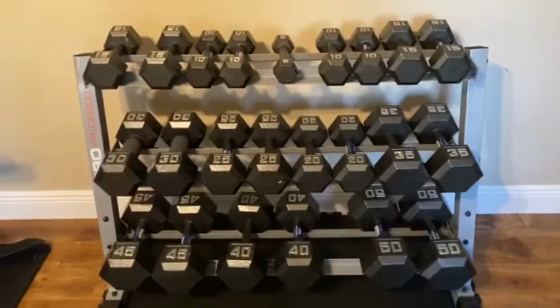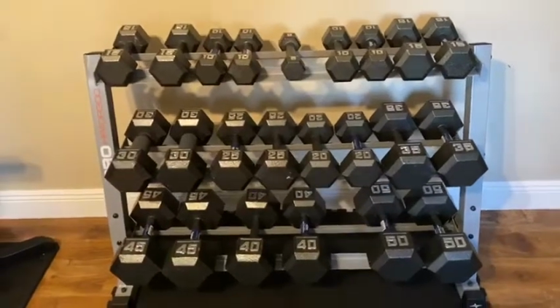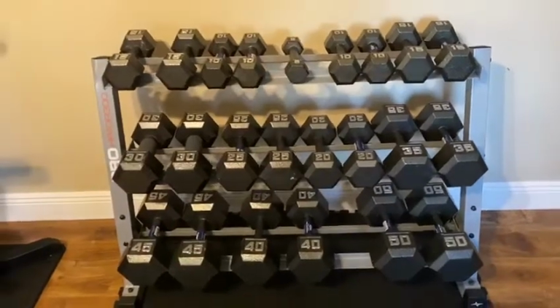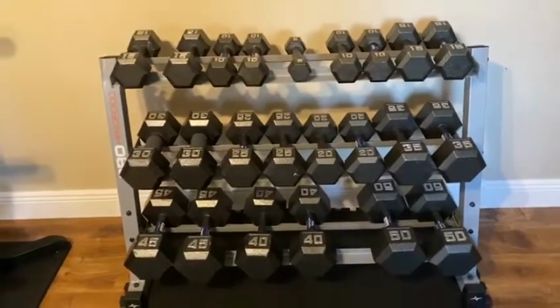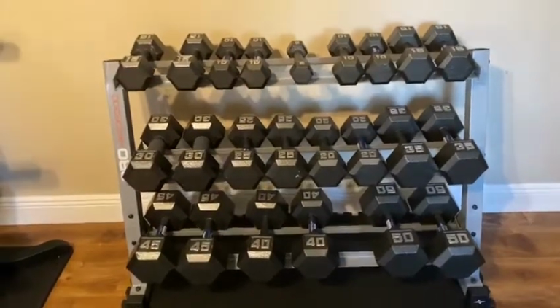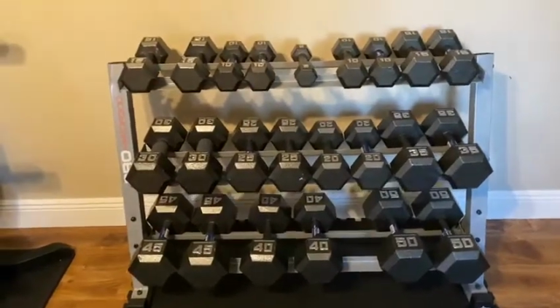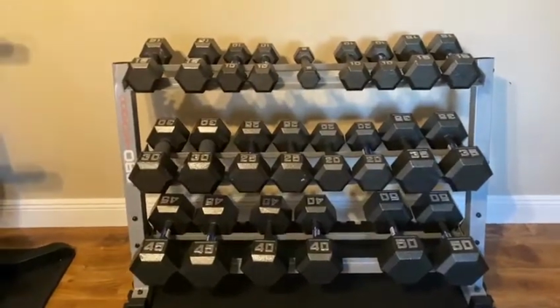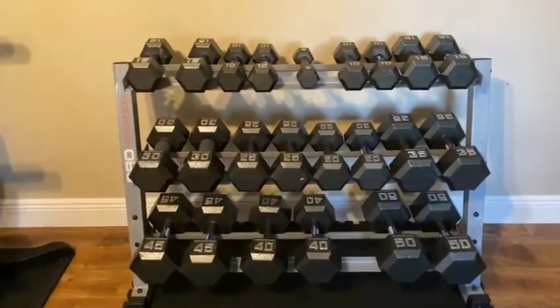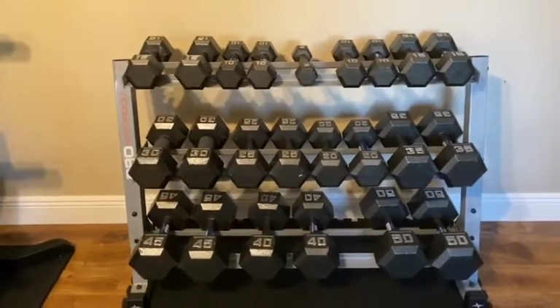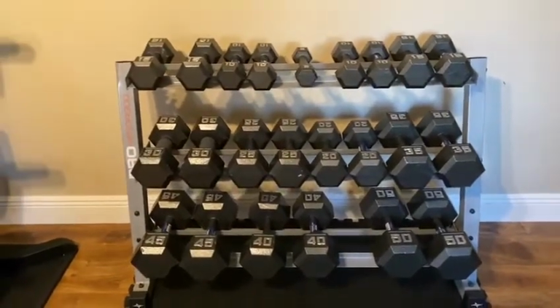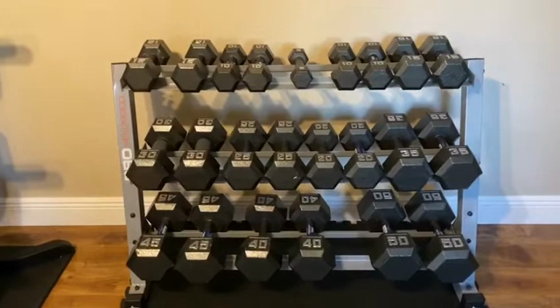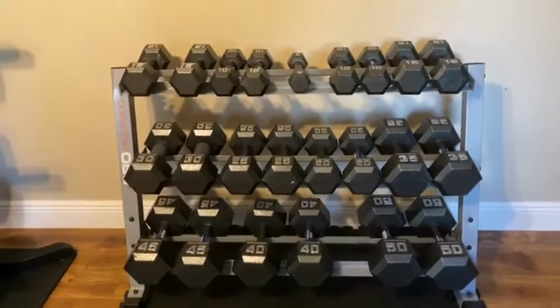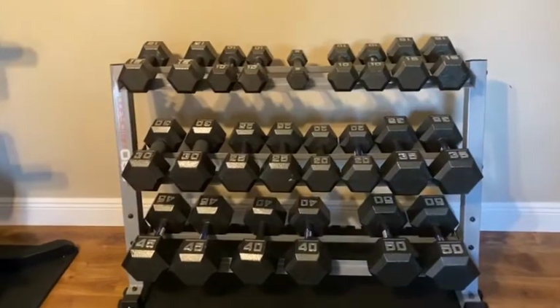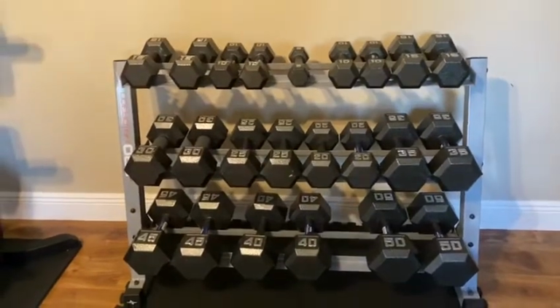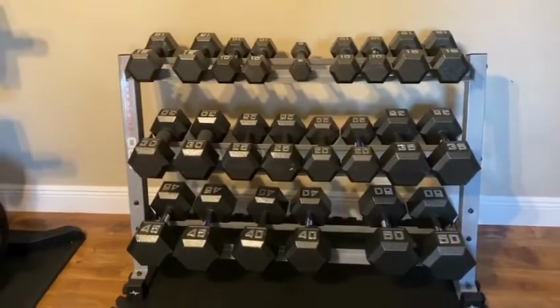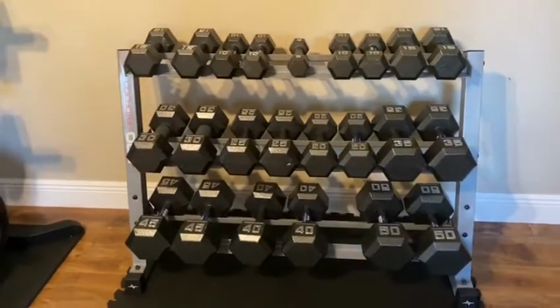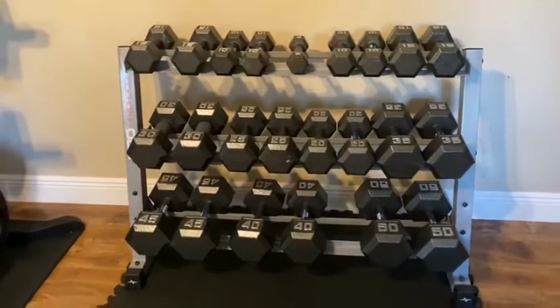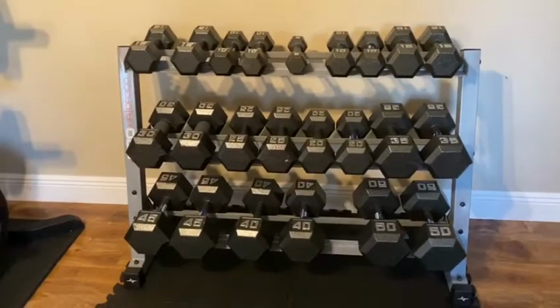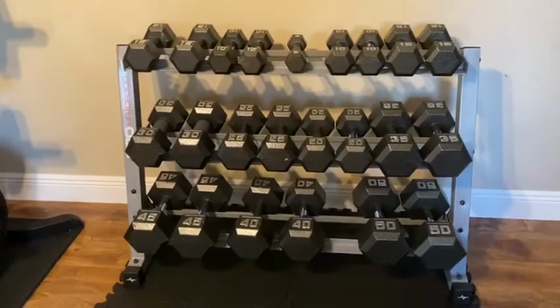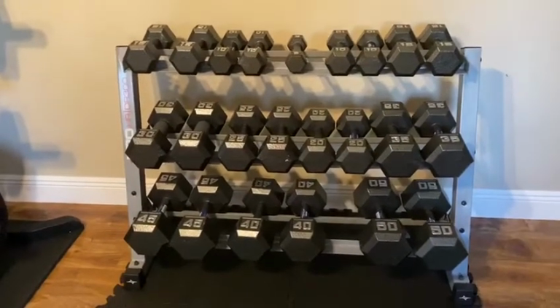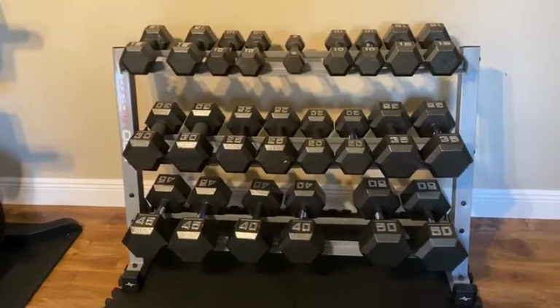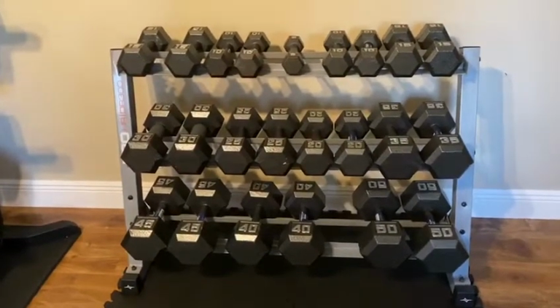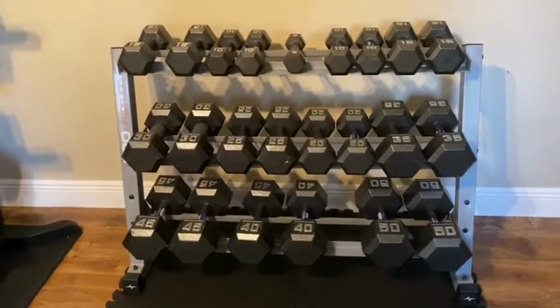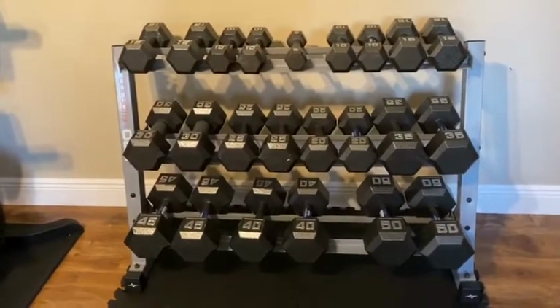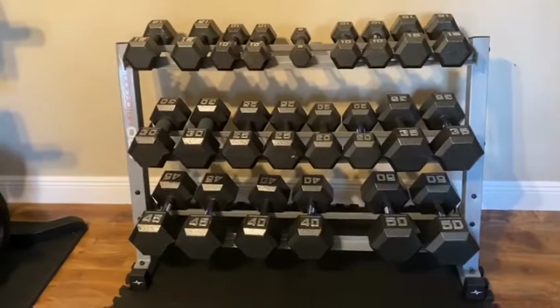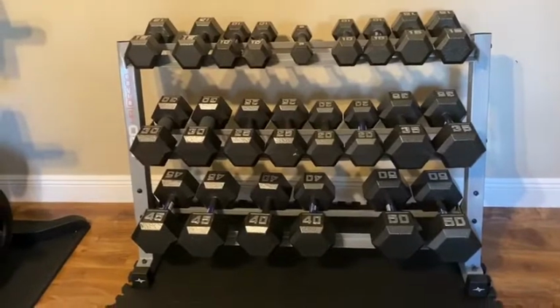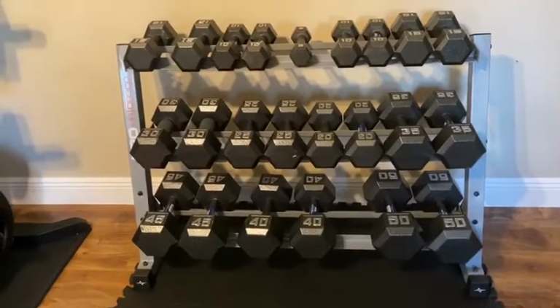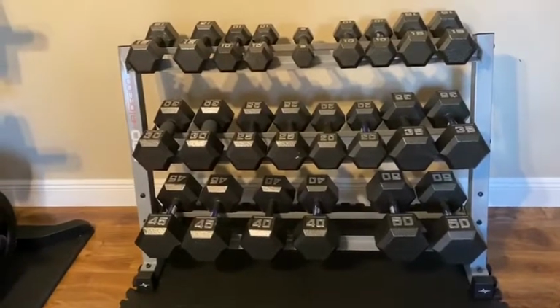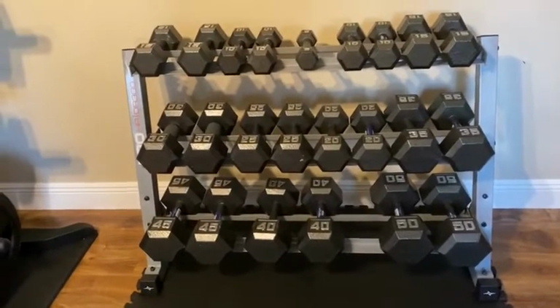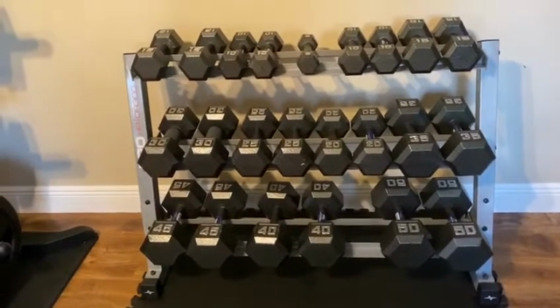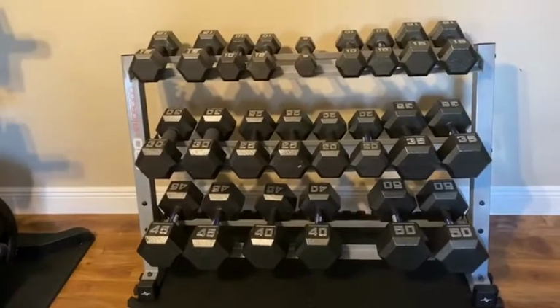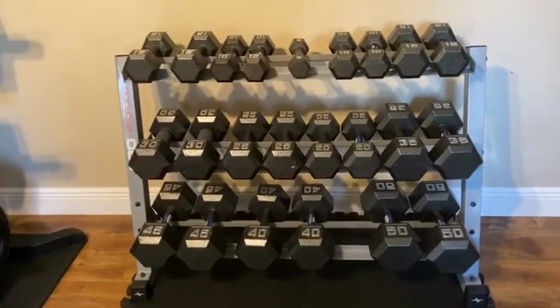Hi everyone, Marlene here for Scorpio Phoenix Fitness. Today I just want to show you some of the items that I have in the house to stay motivated and stay in shape, especially now with coronavirus and everybody being concerned about it.